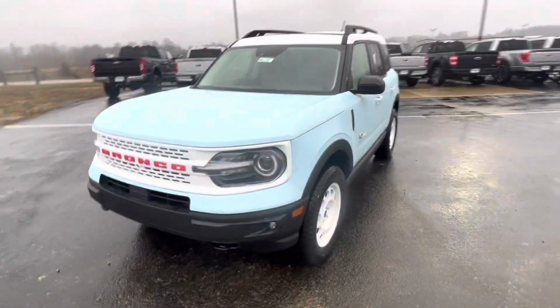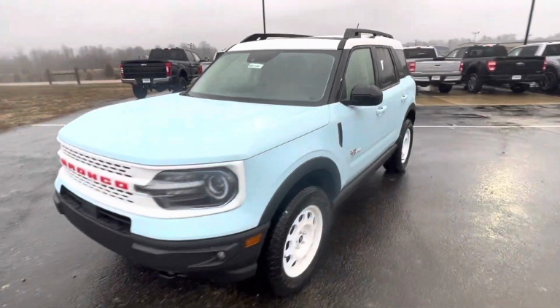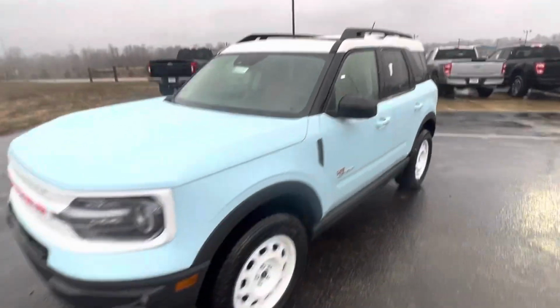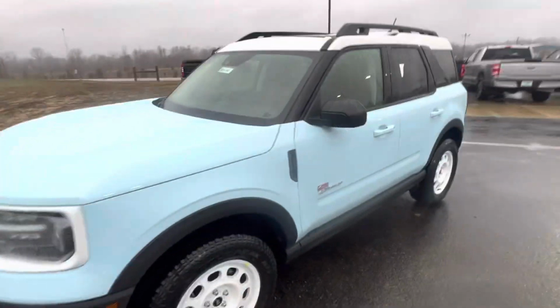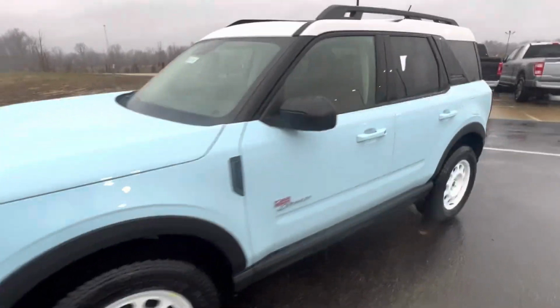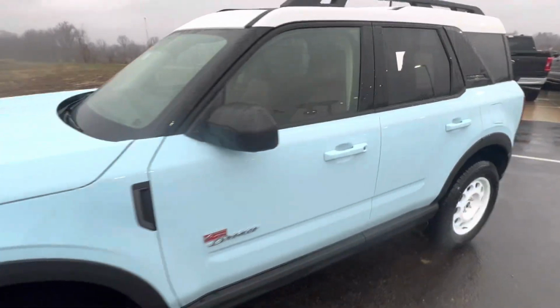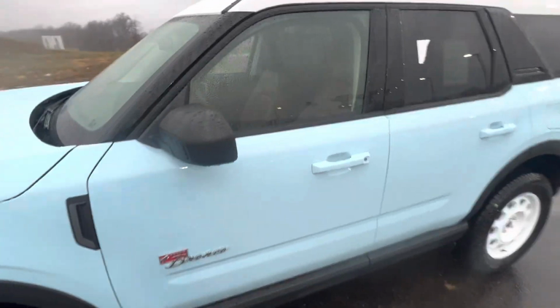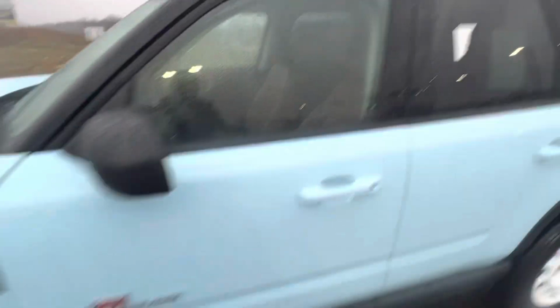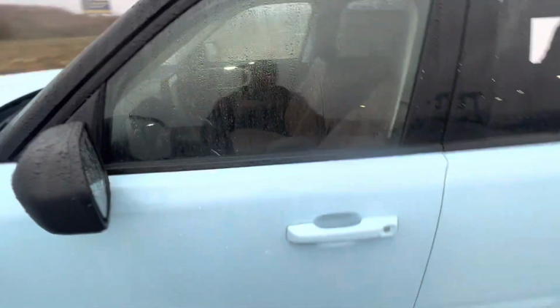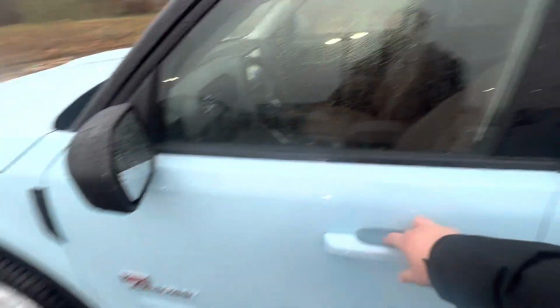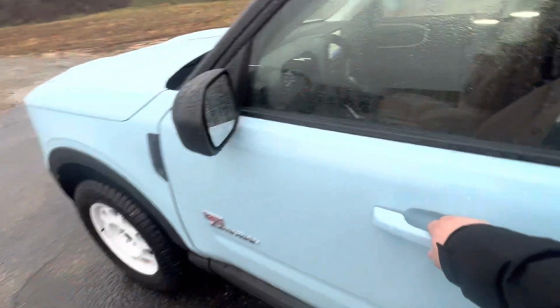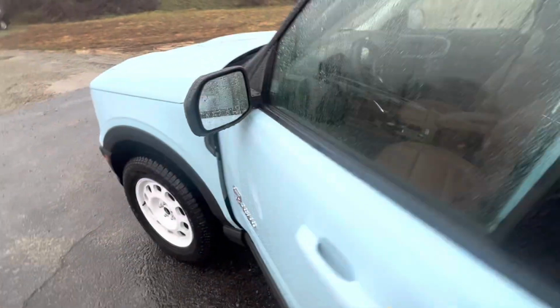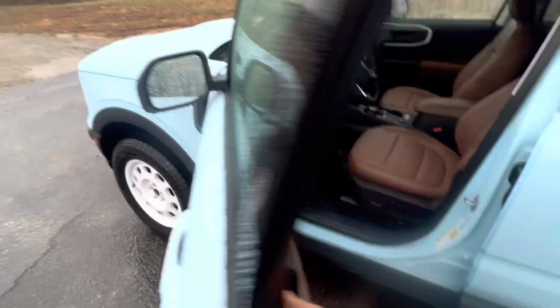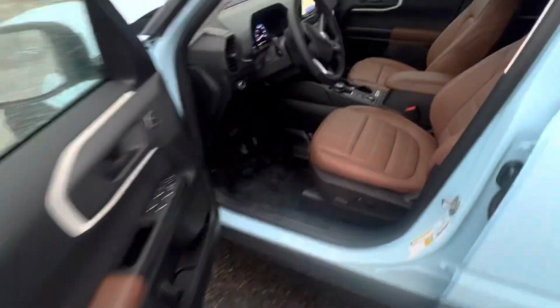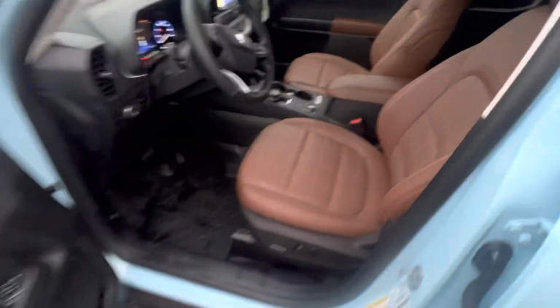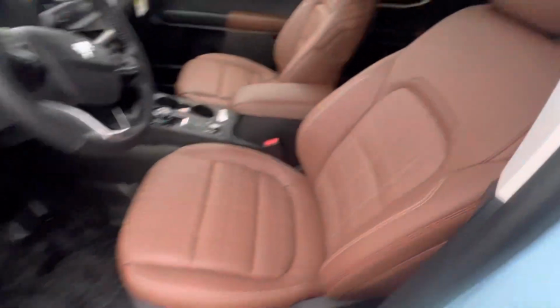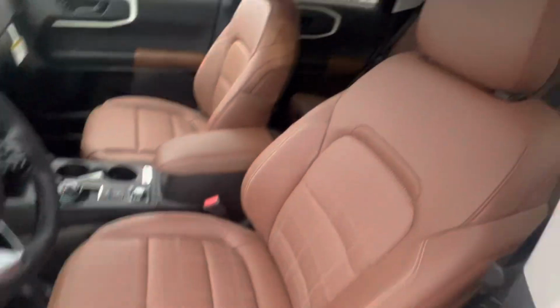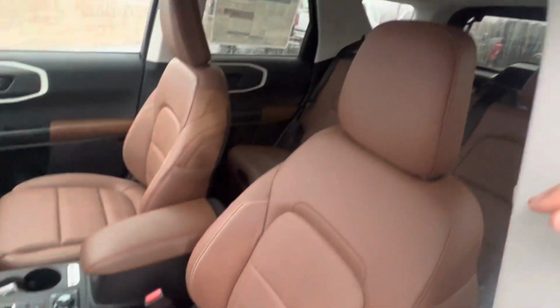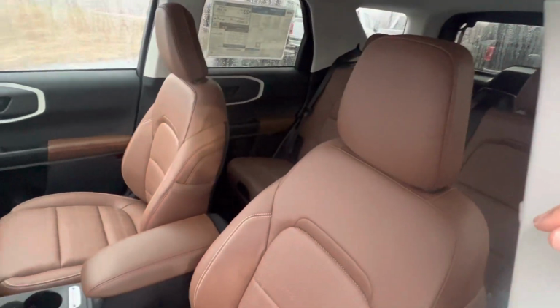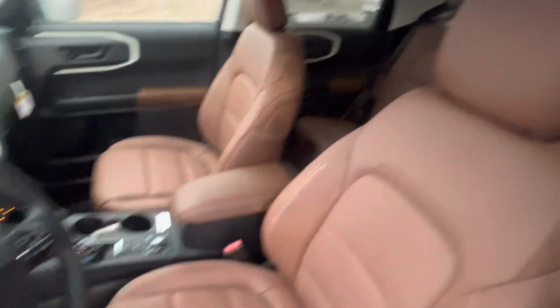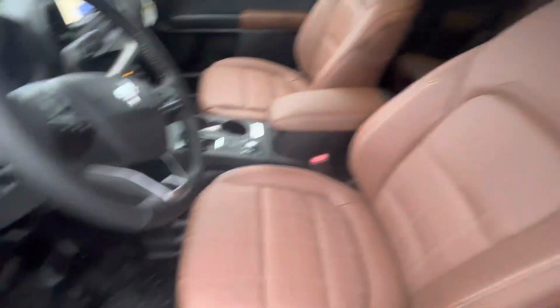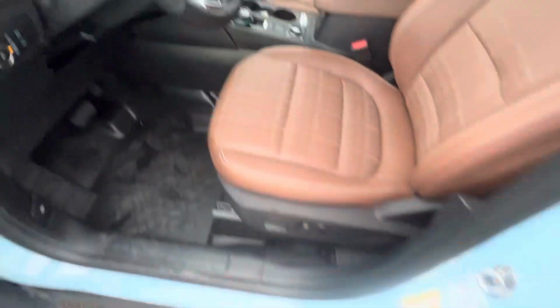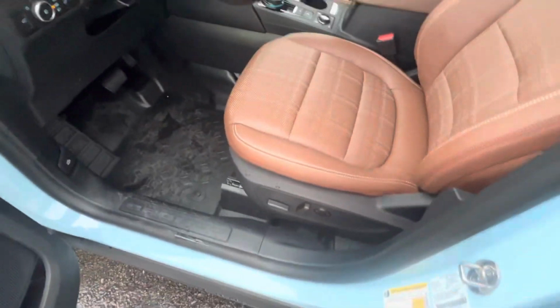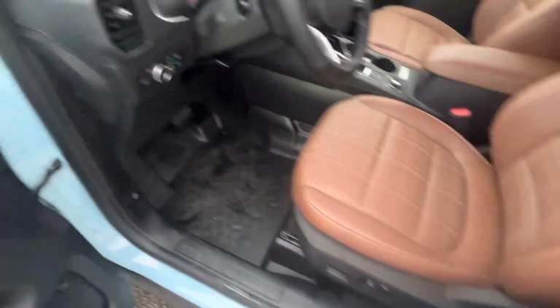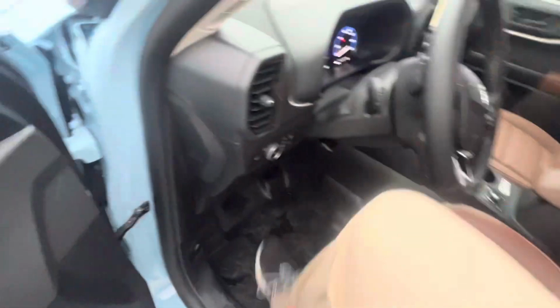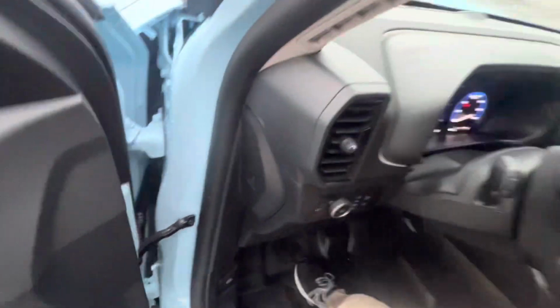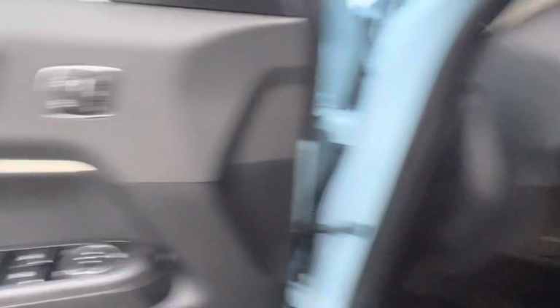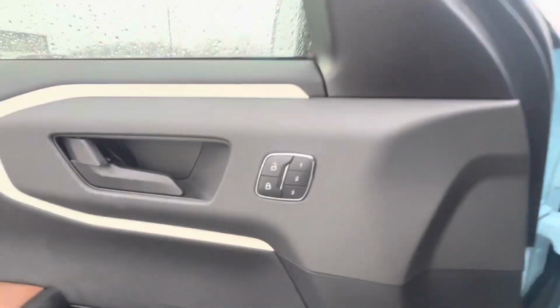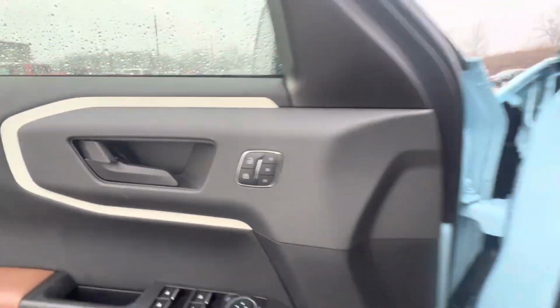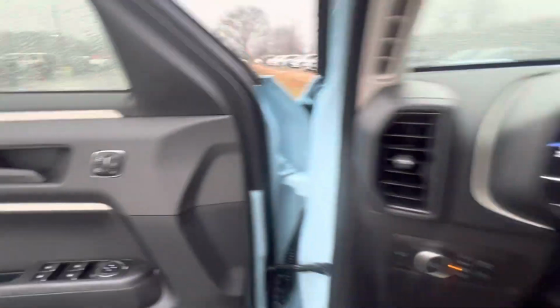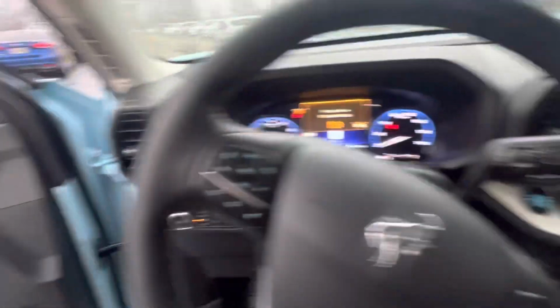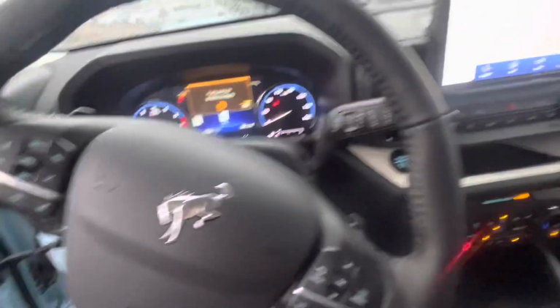Check out the inside — it's also very loaded up. The first thing I'm going to point out are these brown leather seats. These are some of the most comfortable seats I've ever sat in actually. They are power, heated, memory — all the good stuff there.